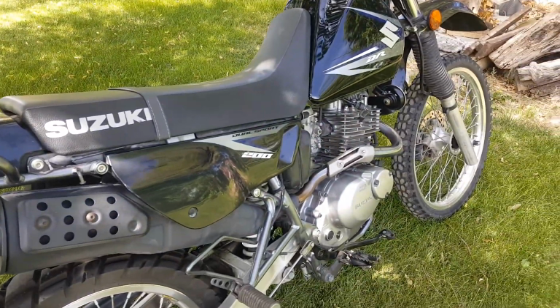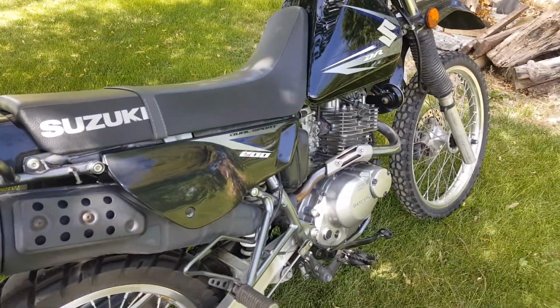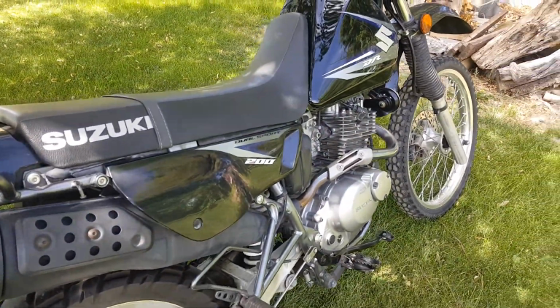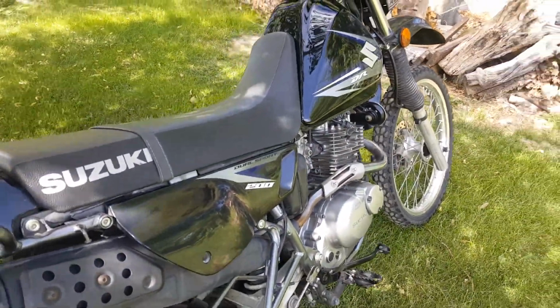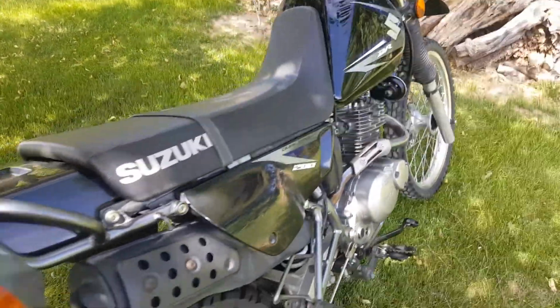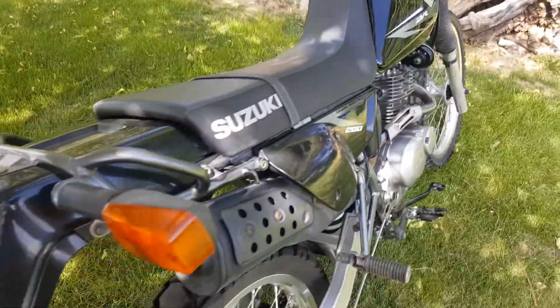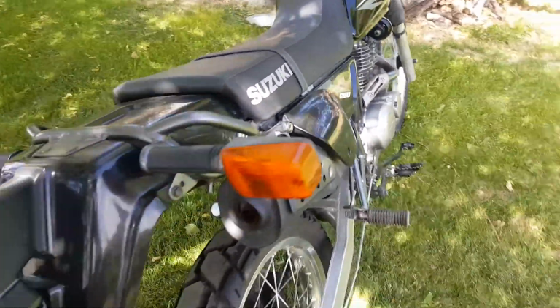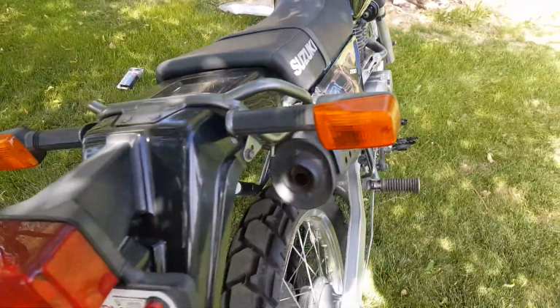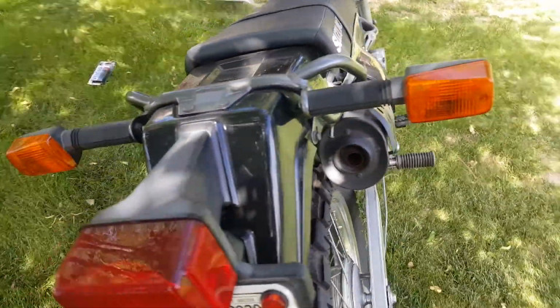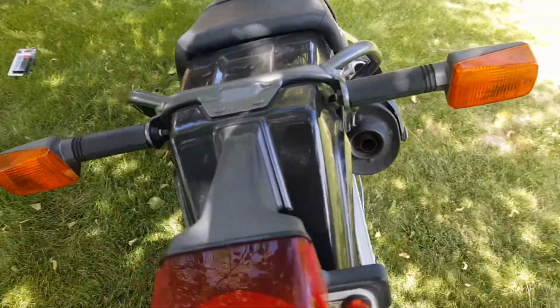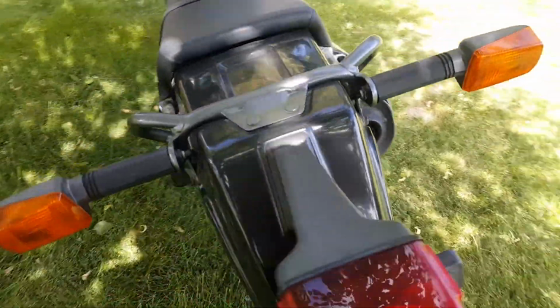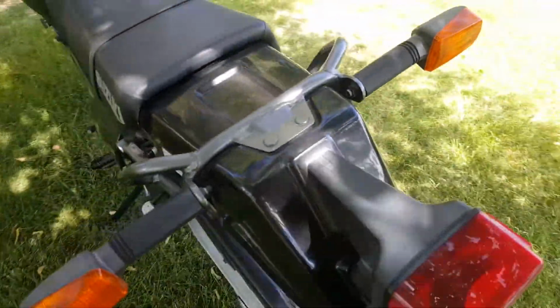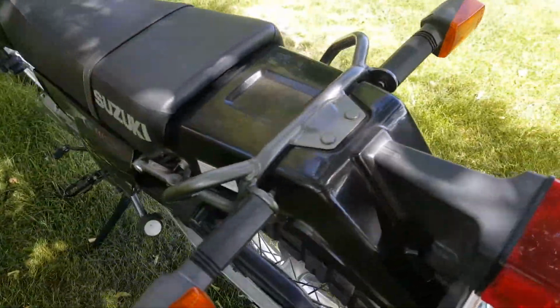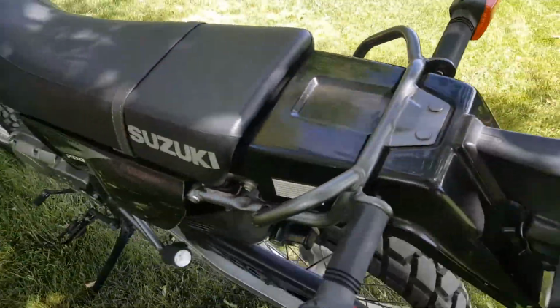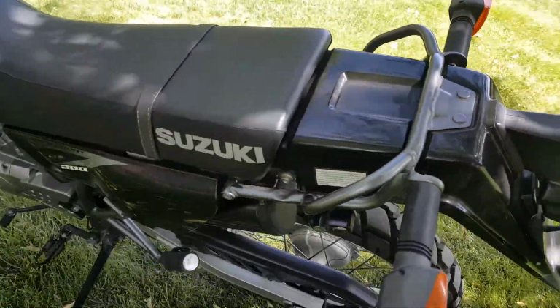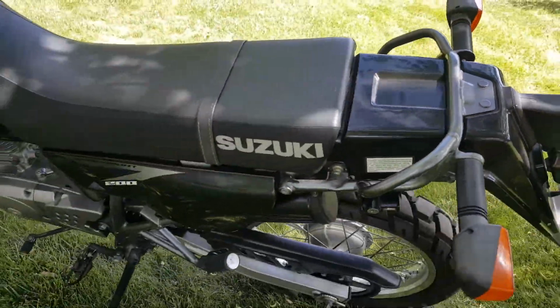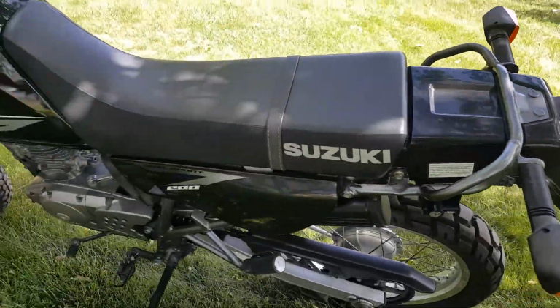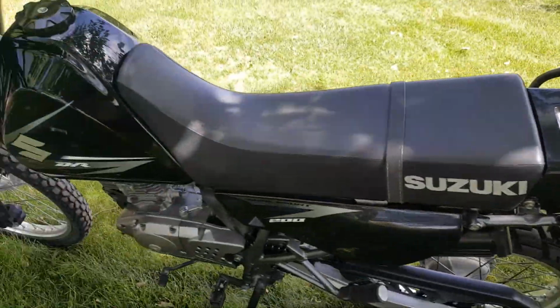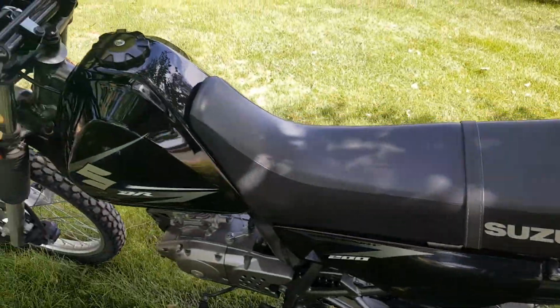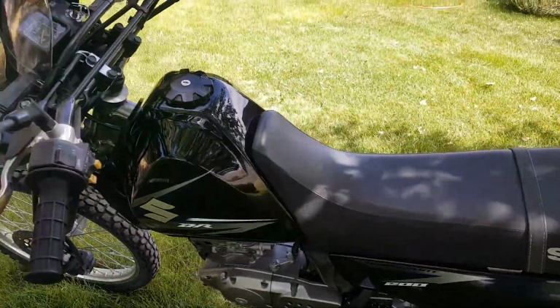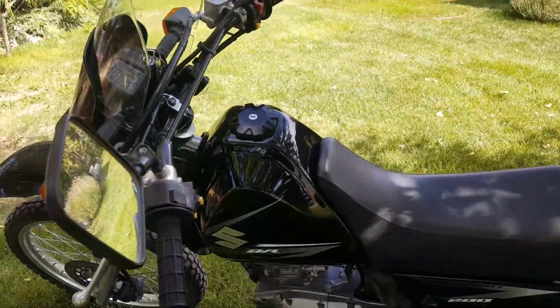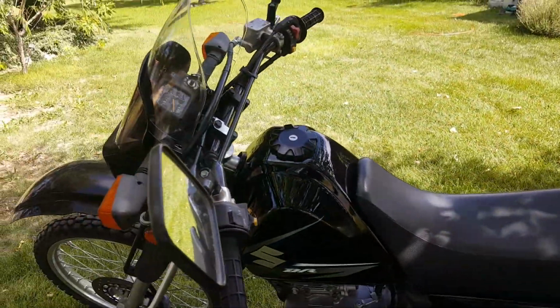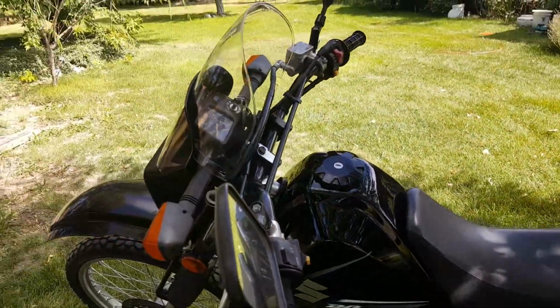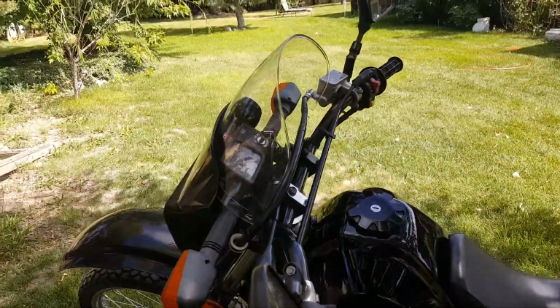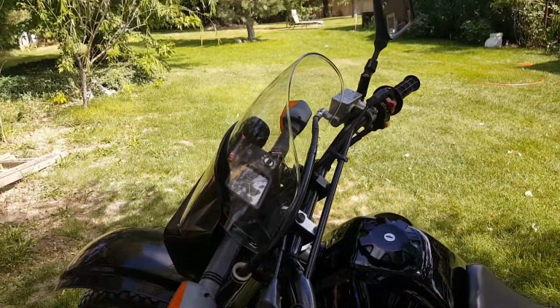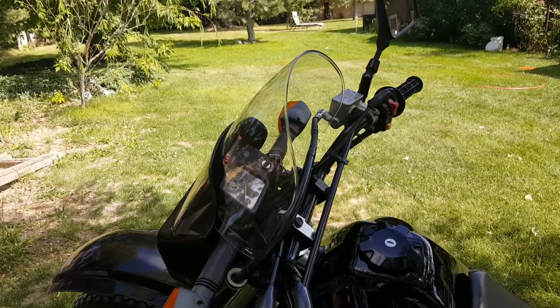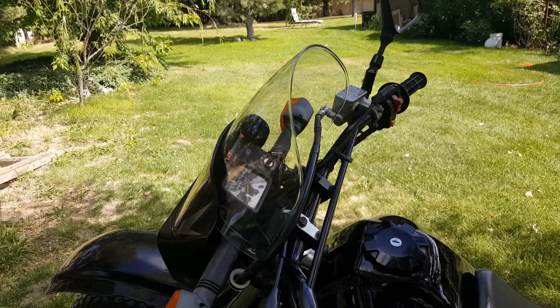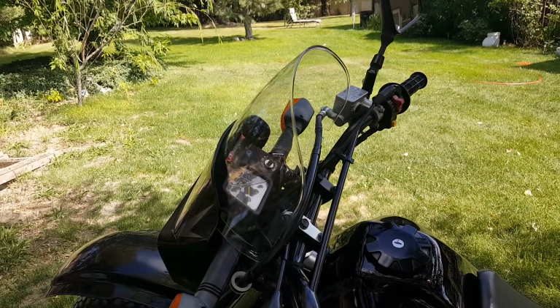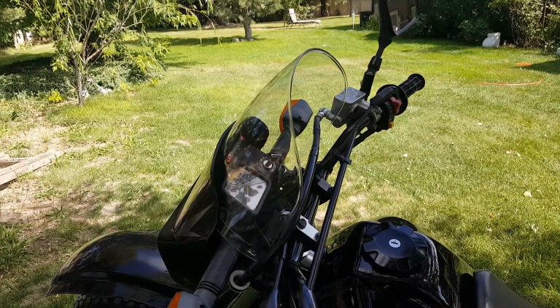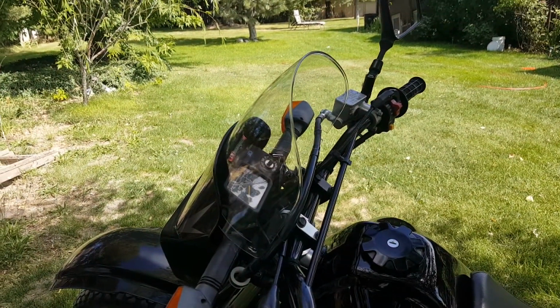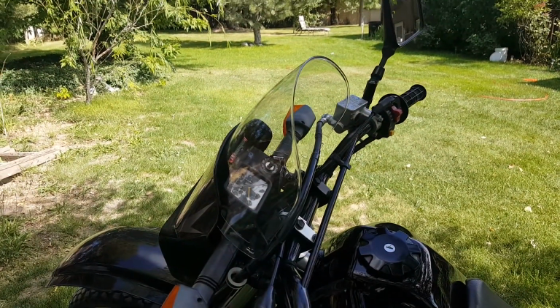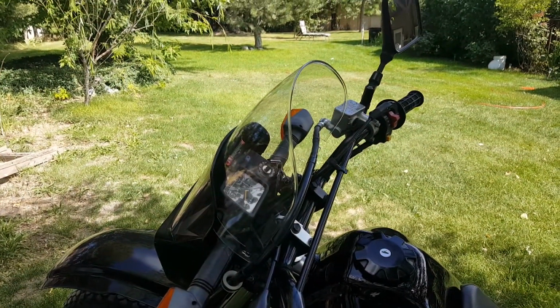Couldn't ask for a better all-around bike, just for commuting or light trail rides. Thanks for watching.